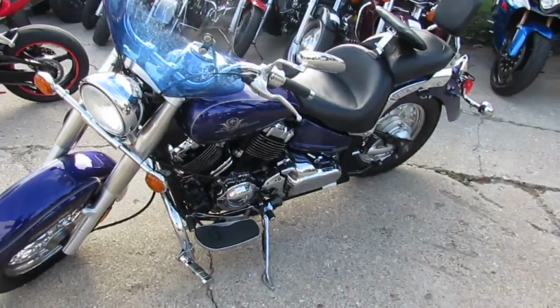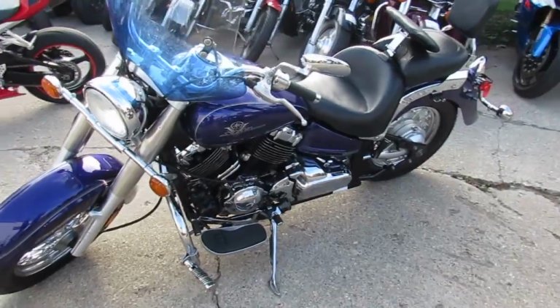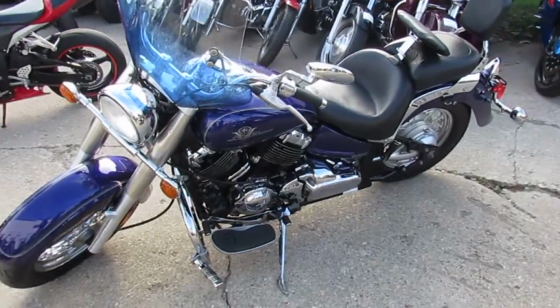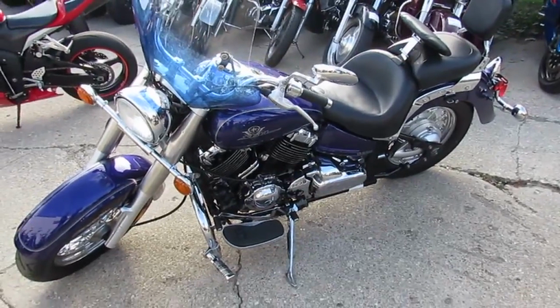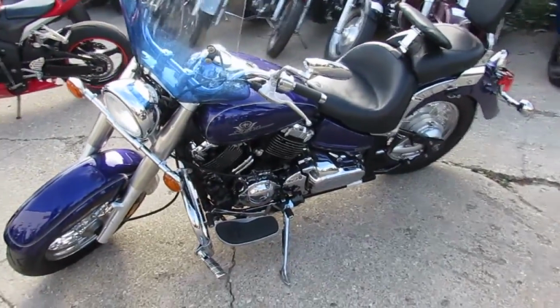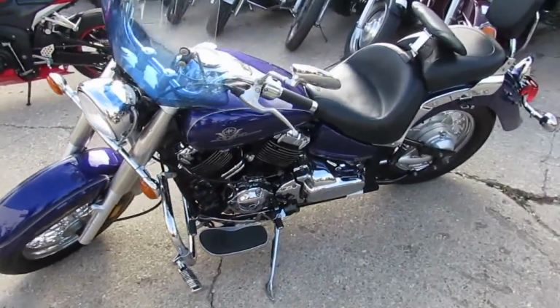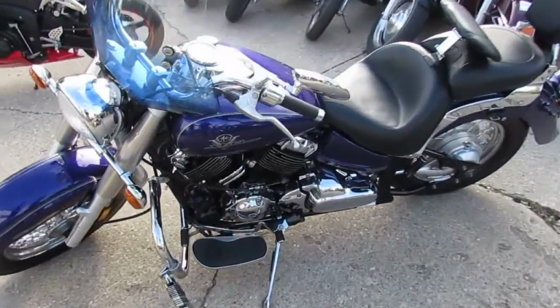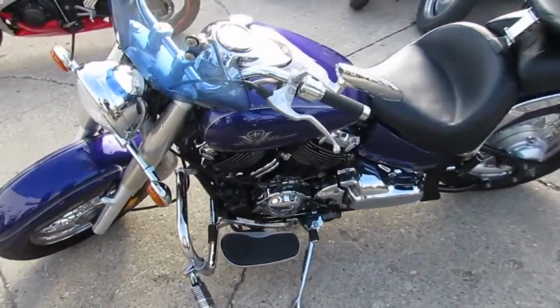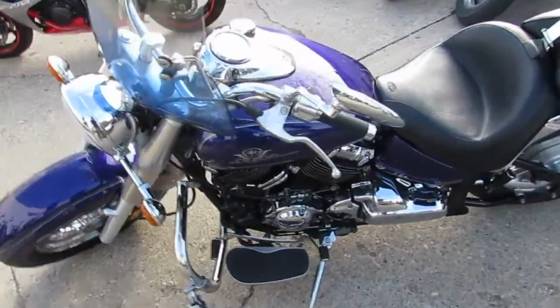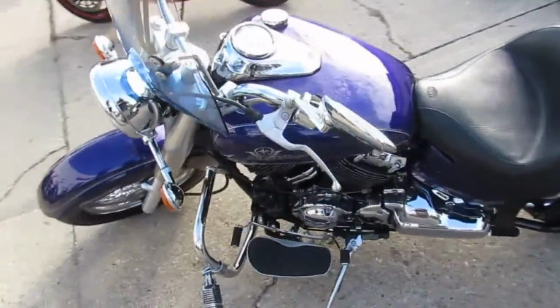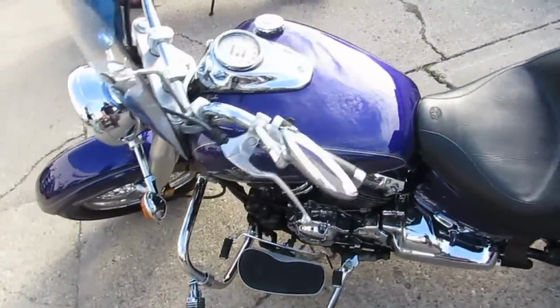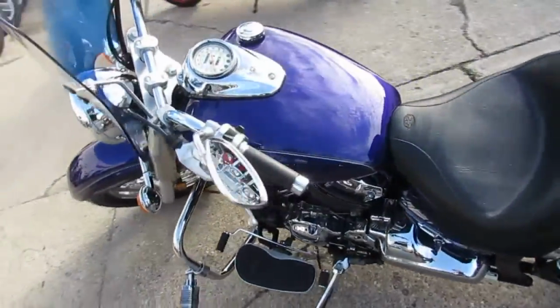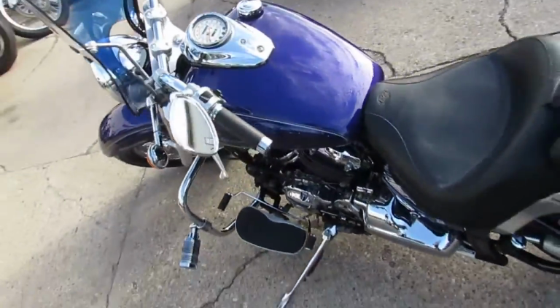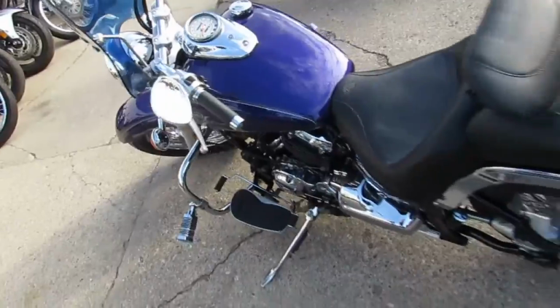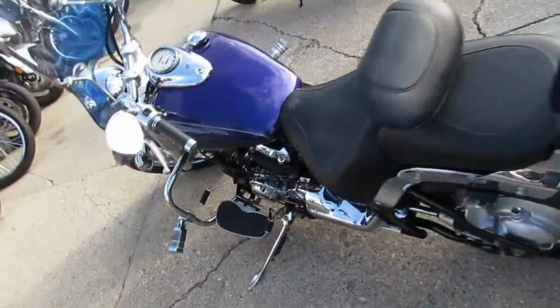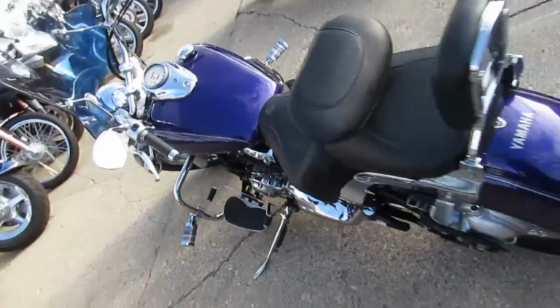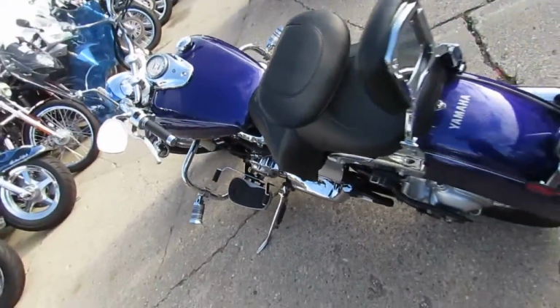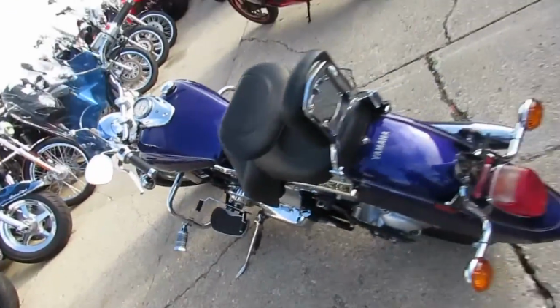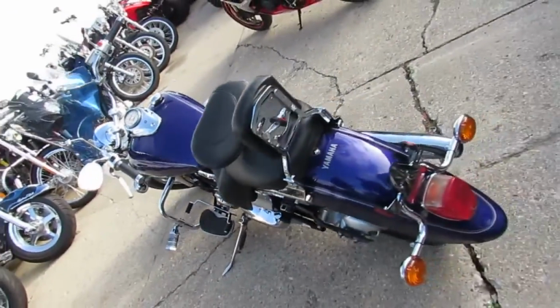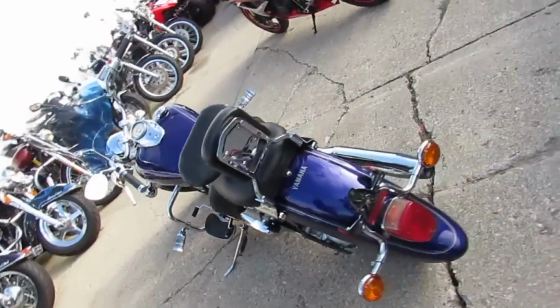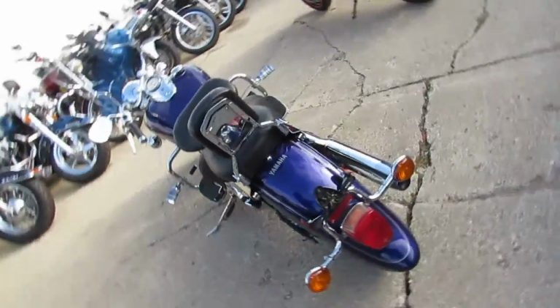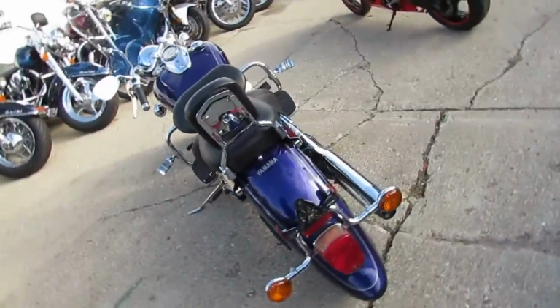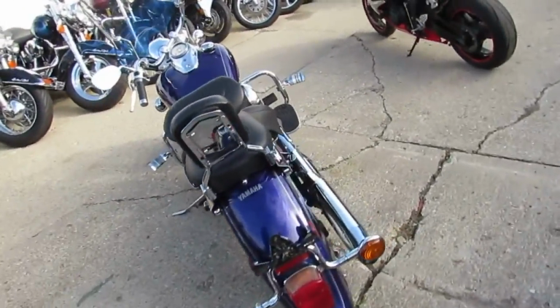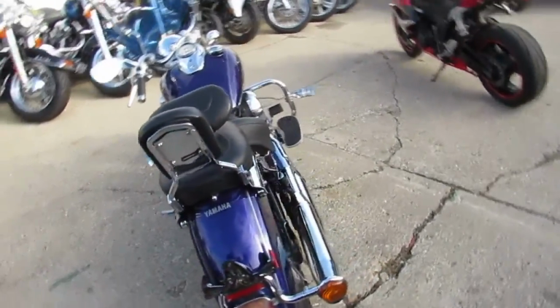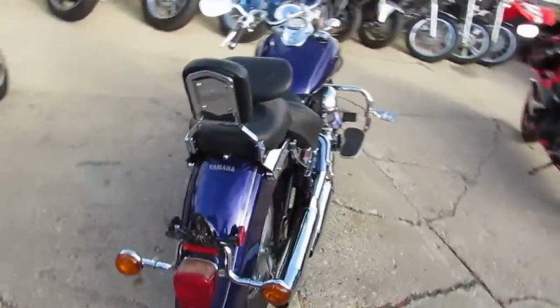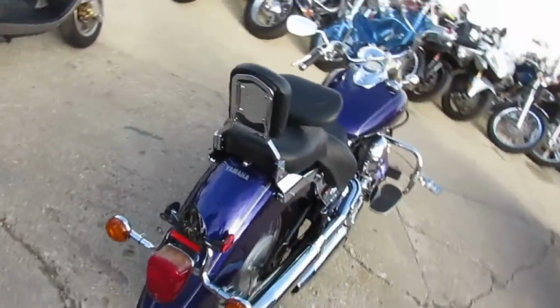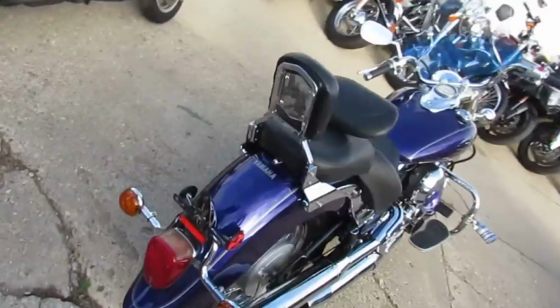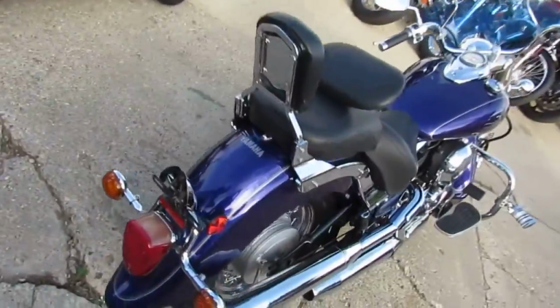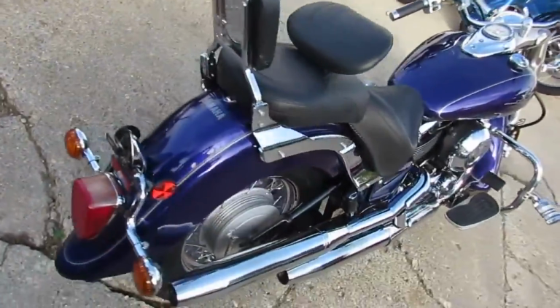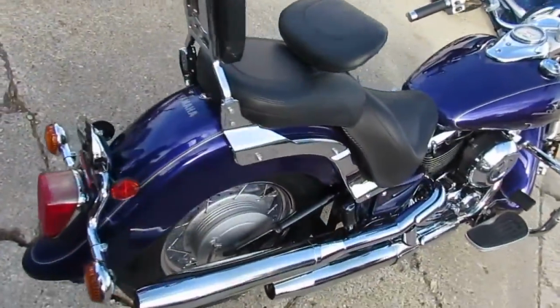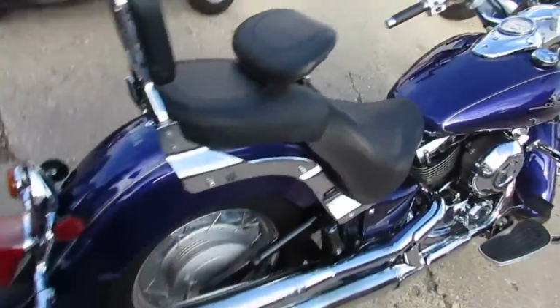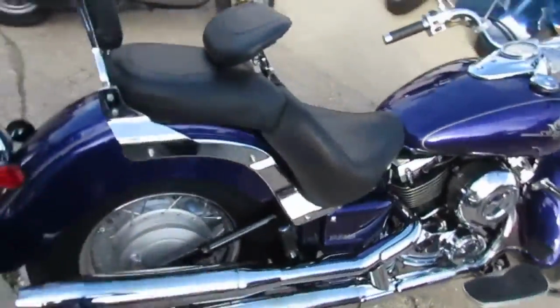Hey, it's Approval Power Sports. Anybody out there looking for a nice cruiser, we got it here. This one's a Yamaha V-Star 650. As you can see in the video, it comes in indigo blue. It's a great looking bike. Very sharp. It's a hard to find color.